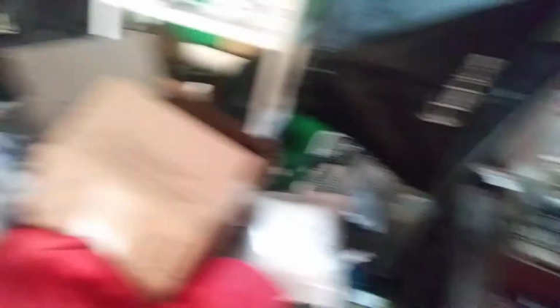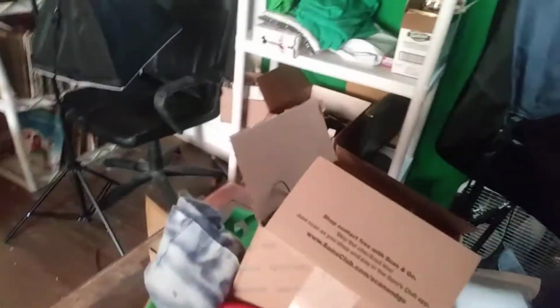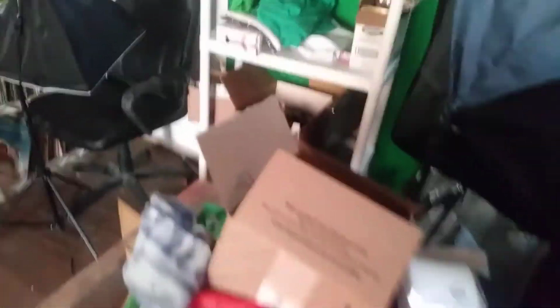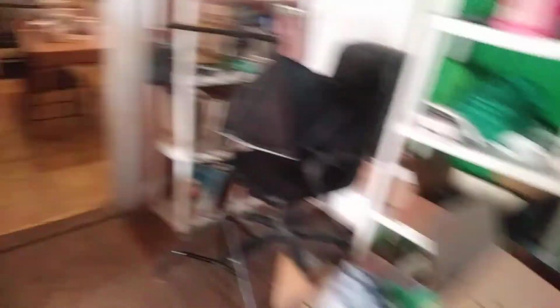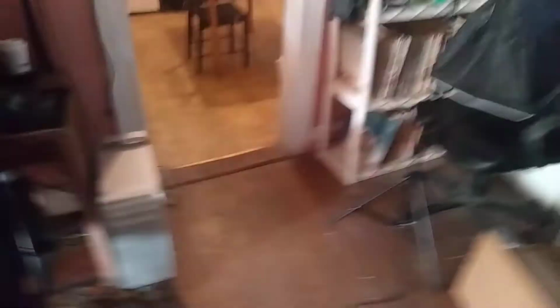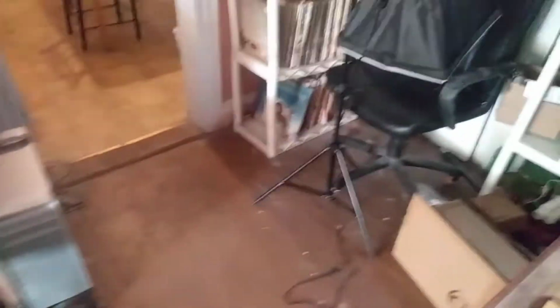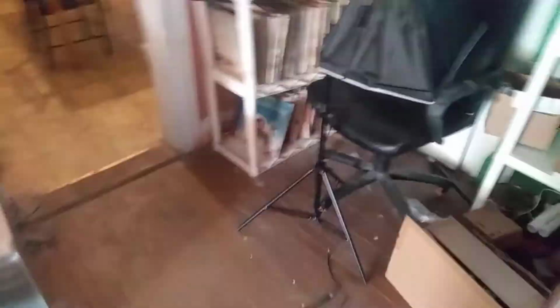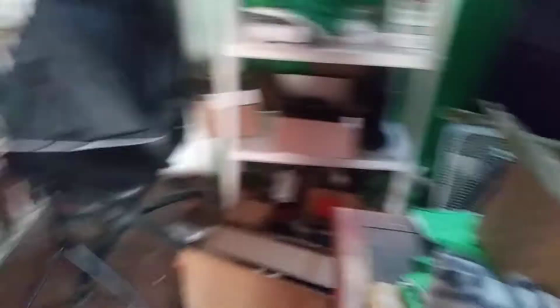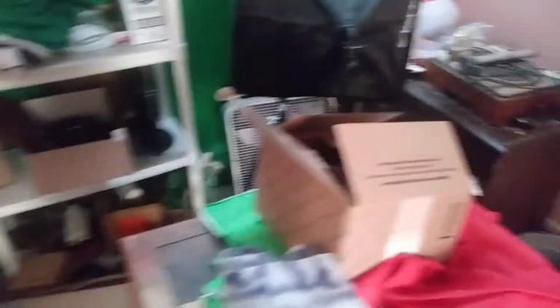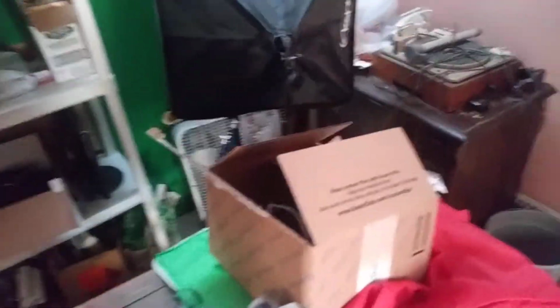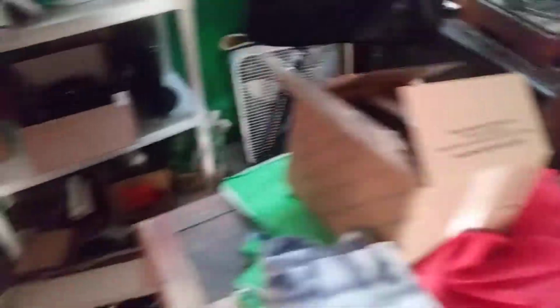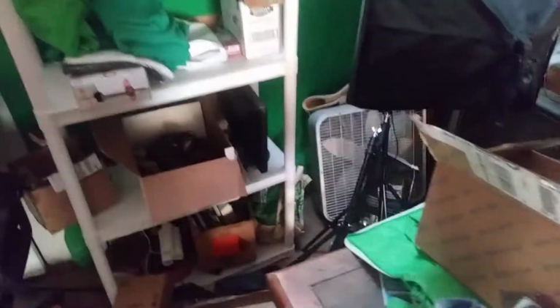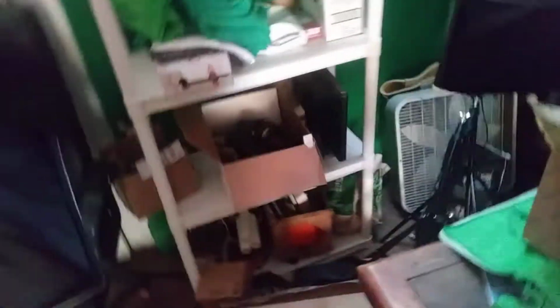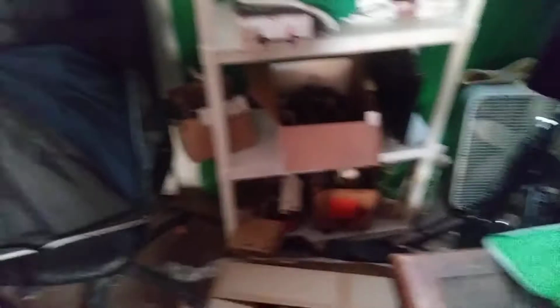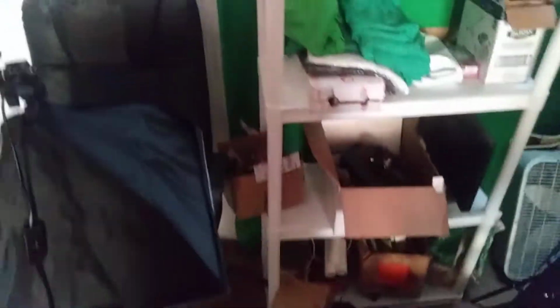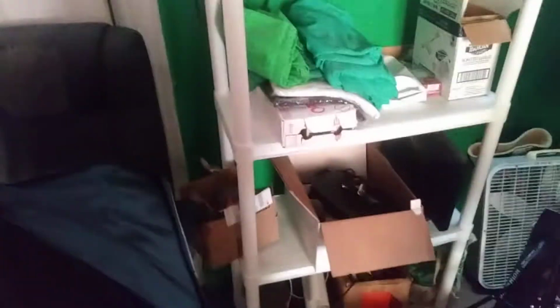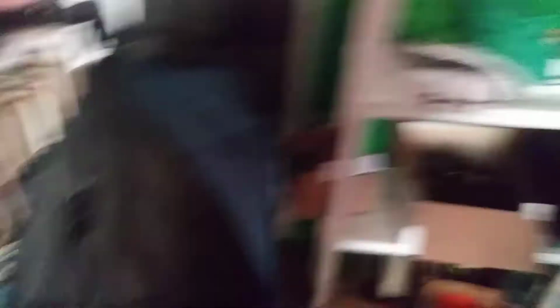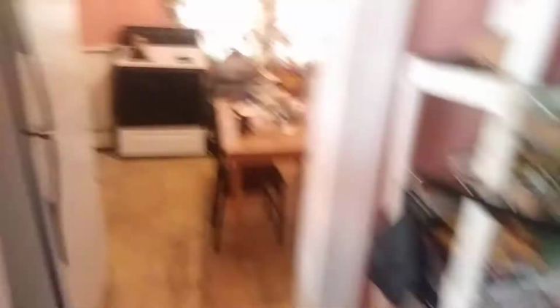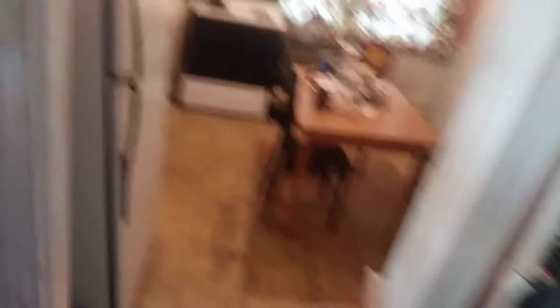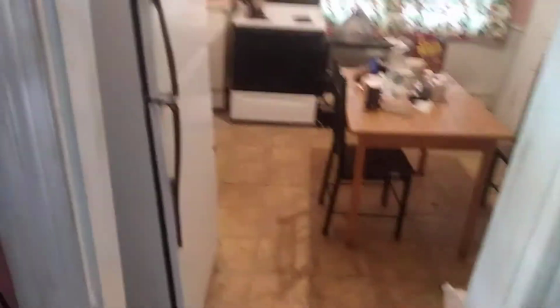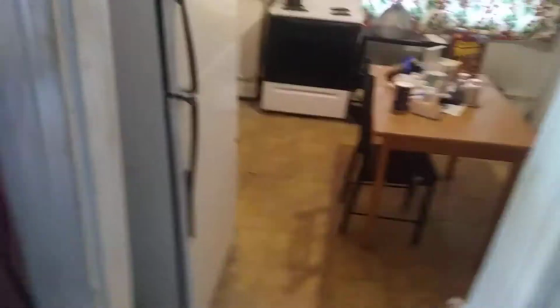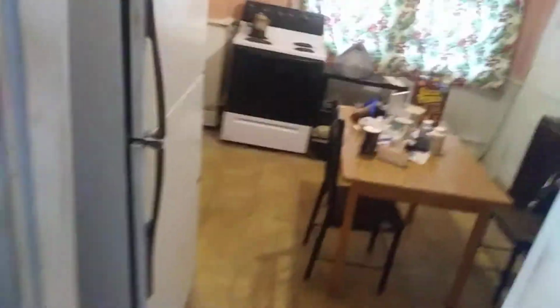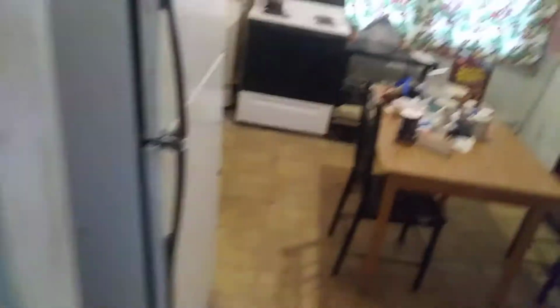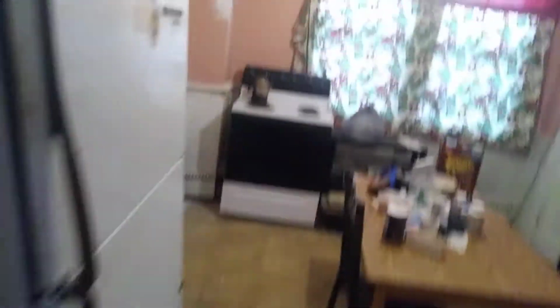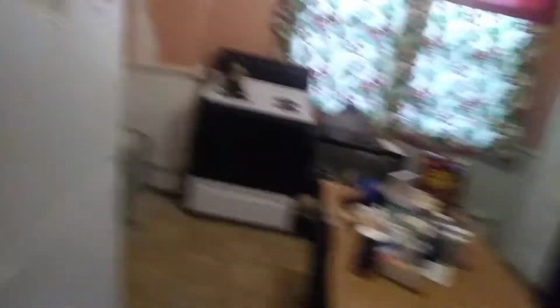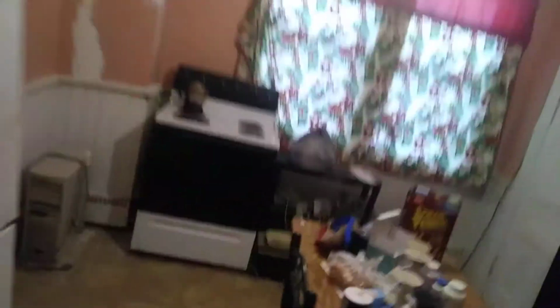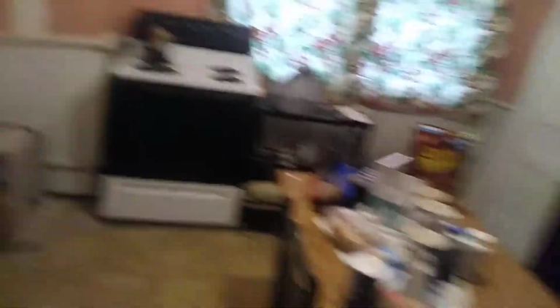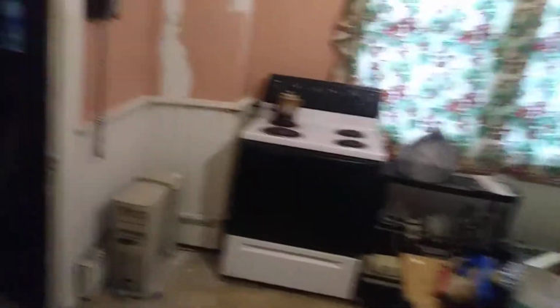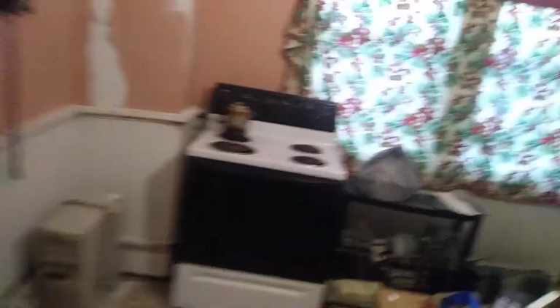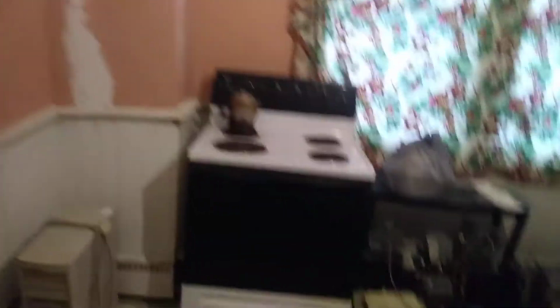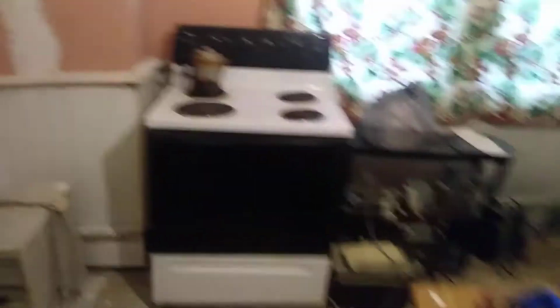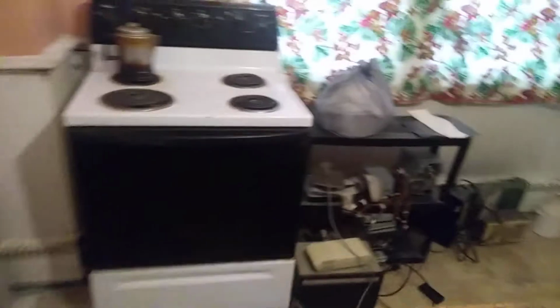I started organizing this table. I know it doesn't look like it's organized yet — I'm working on it. This shelf is going to be organized. Even though I've thrown this shelf in the tip, I'm actually going to clean it up a bit.